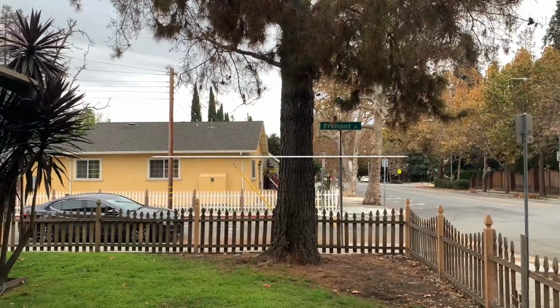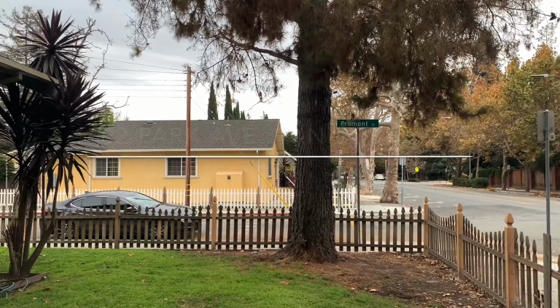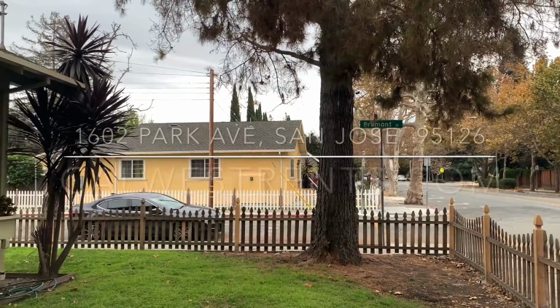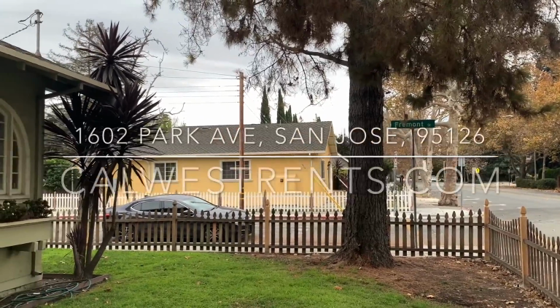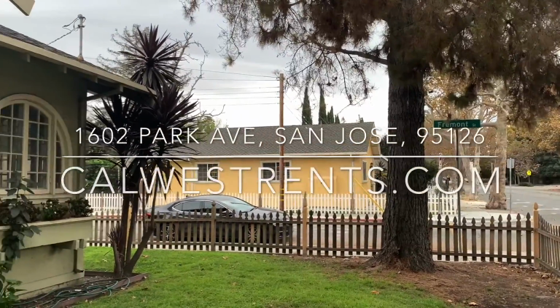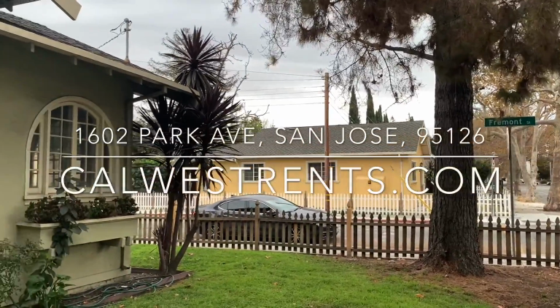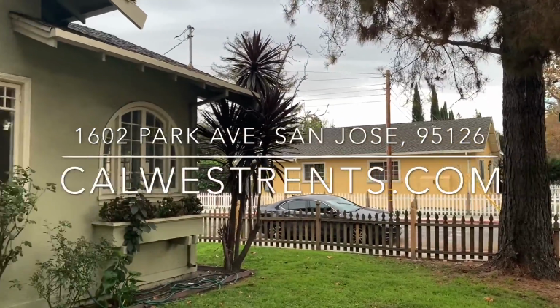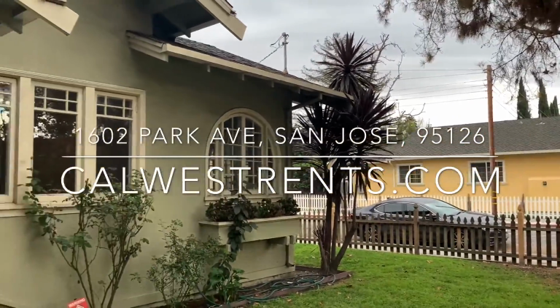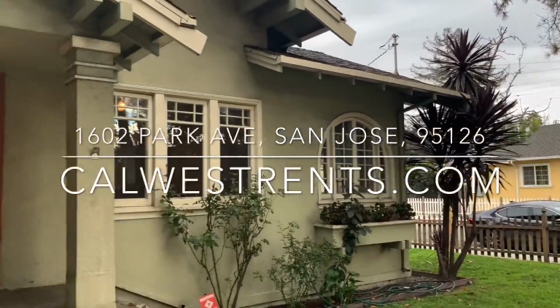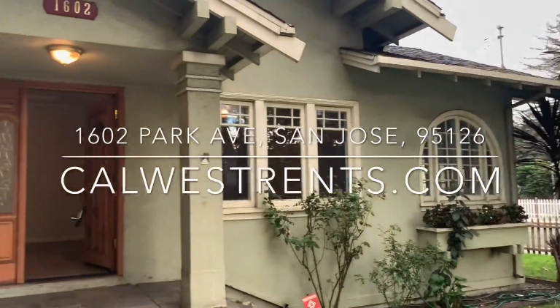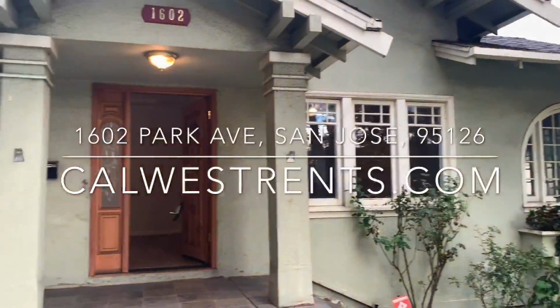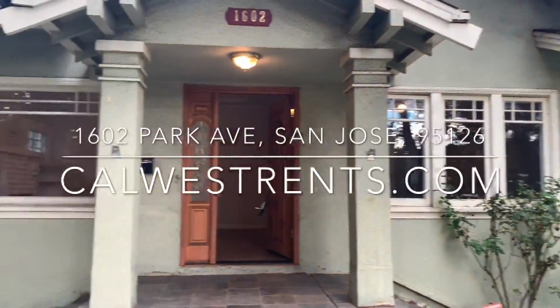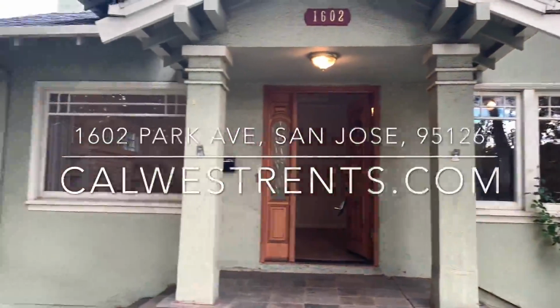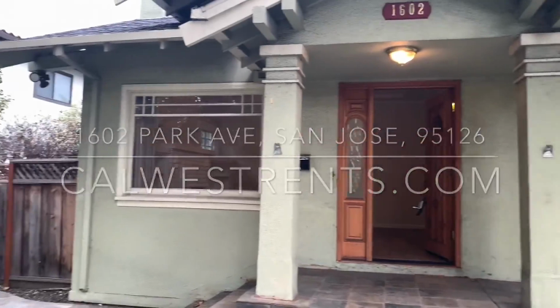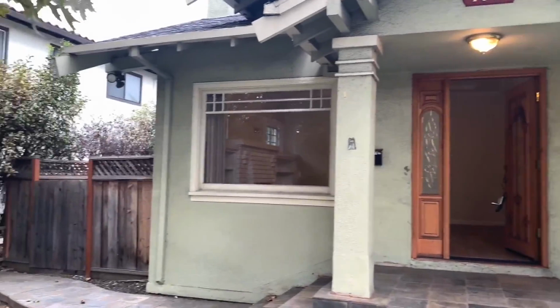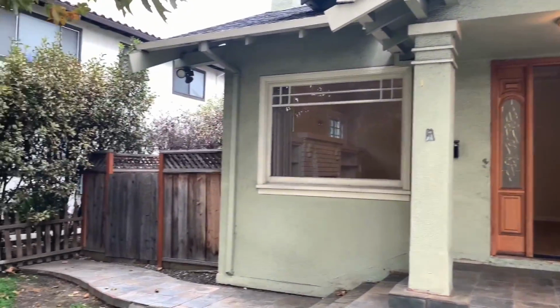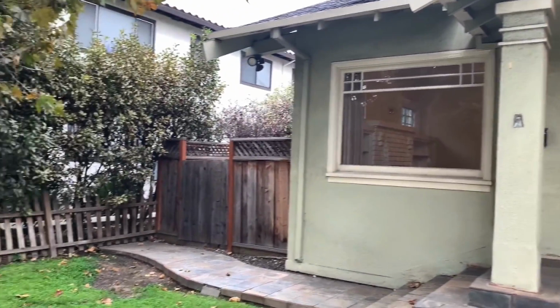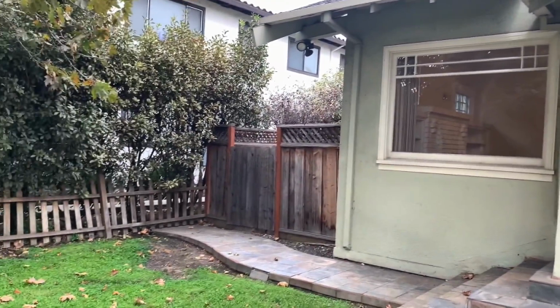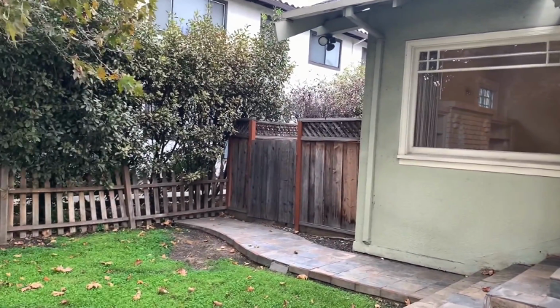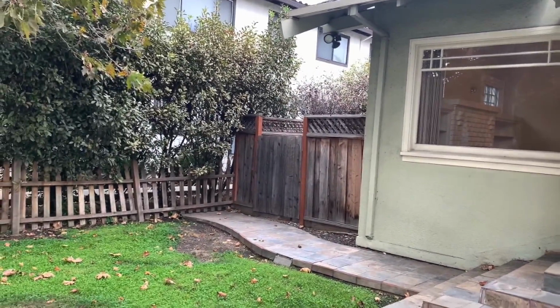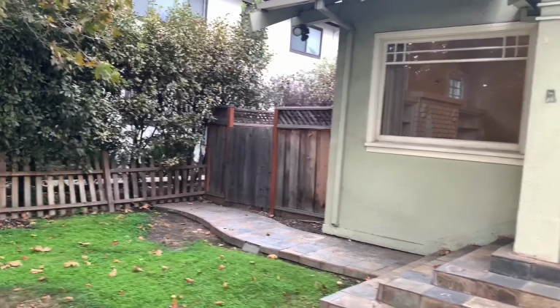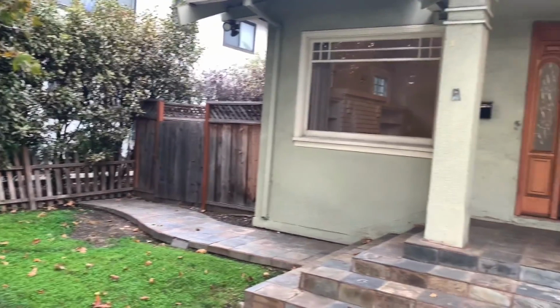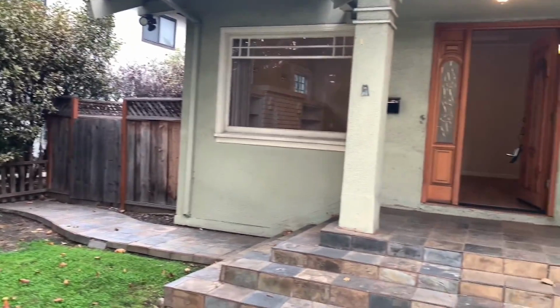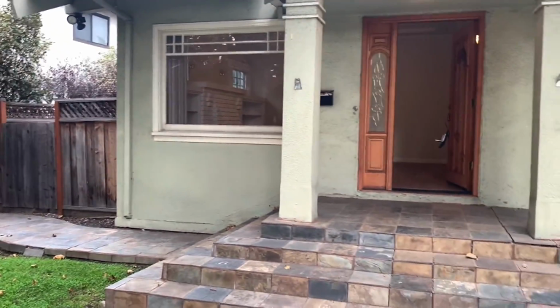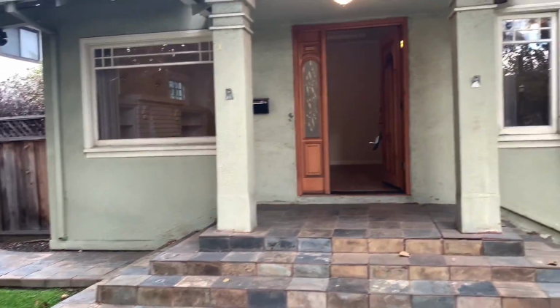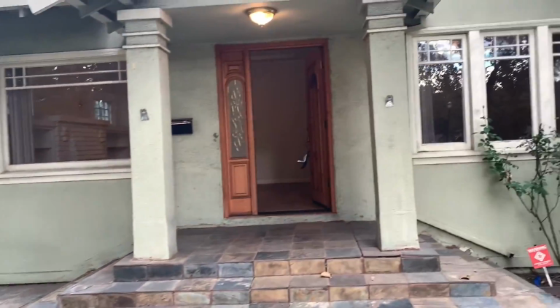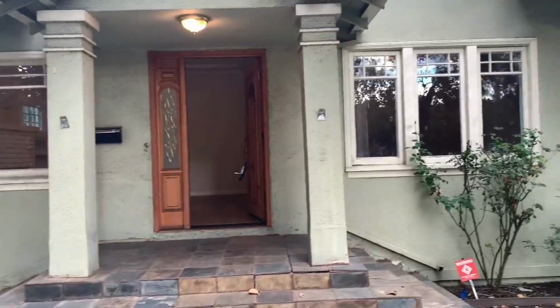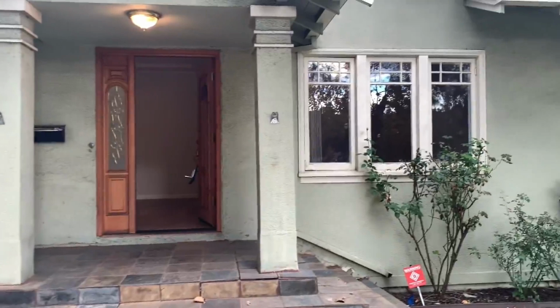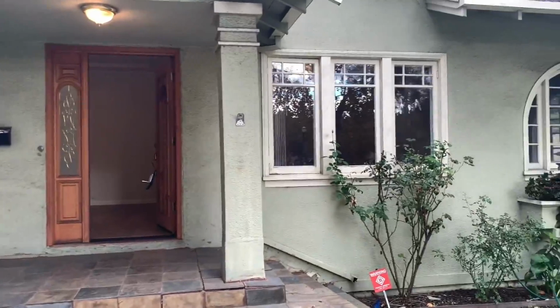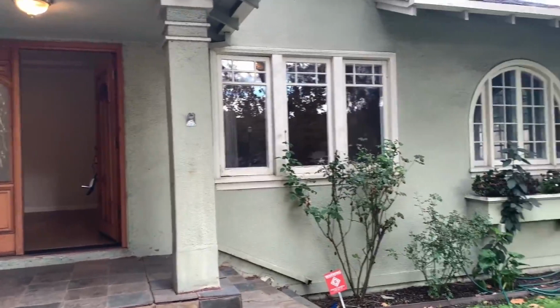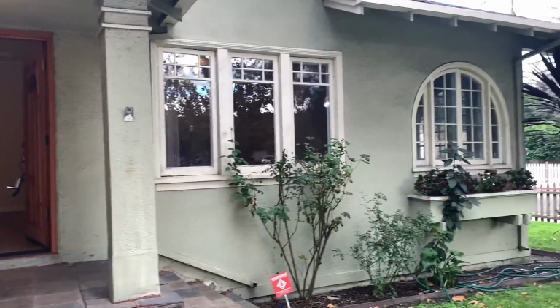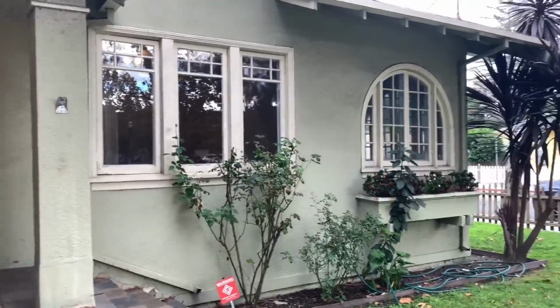Hi, this is Zach with Cal West Property Management, and today we're going to be taking a video tour for the property at 1602 Park Avenue, over here near the Rose Garden in San Jose. A beautiful home — let's go take a look.